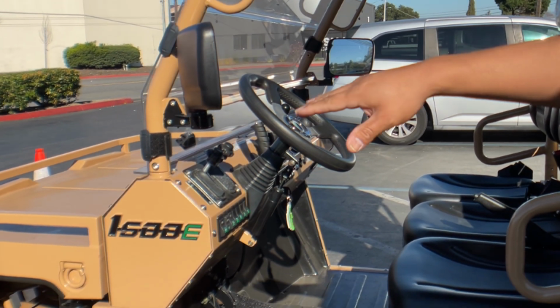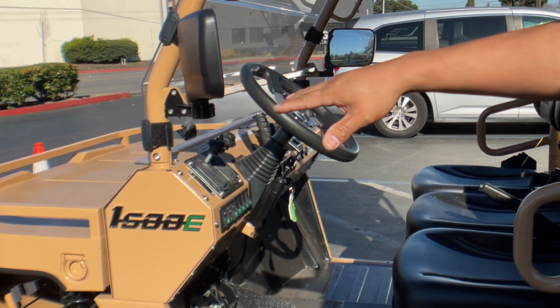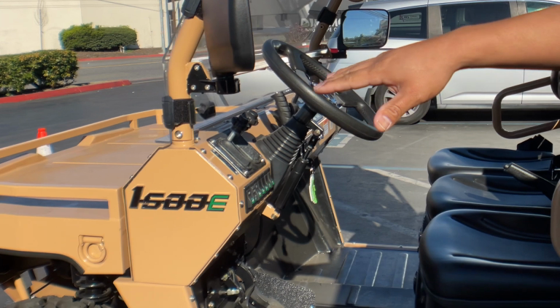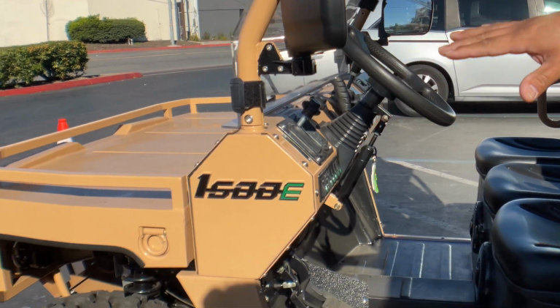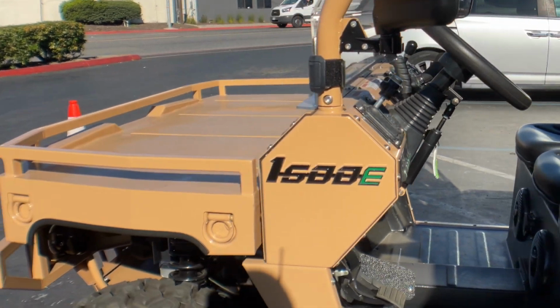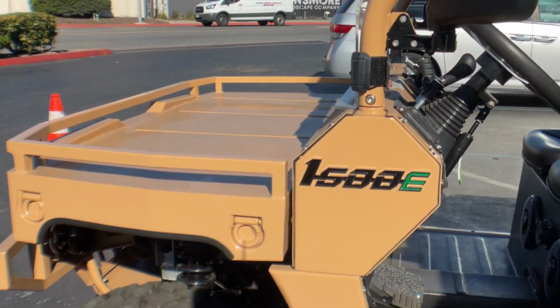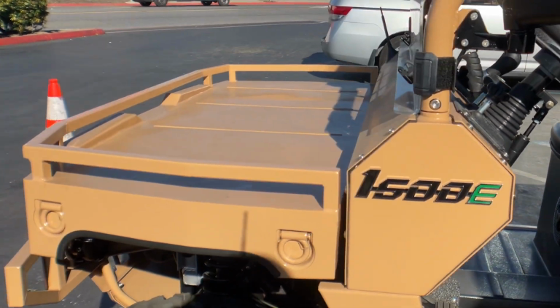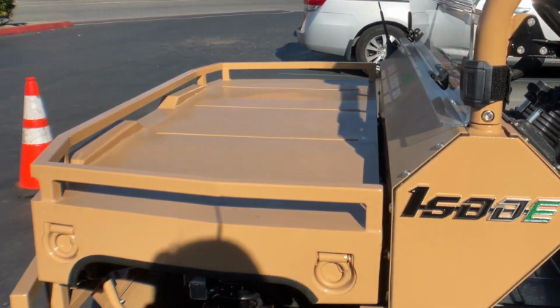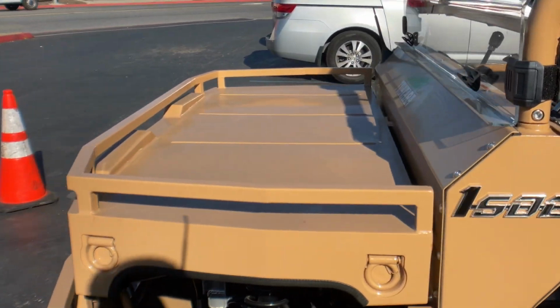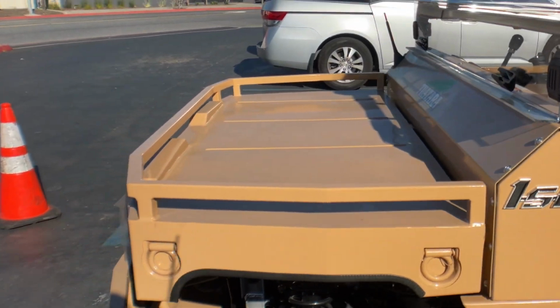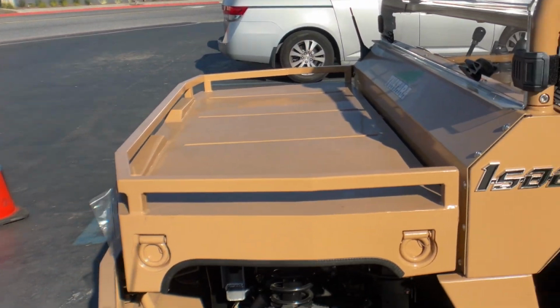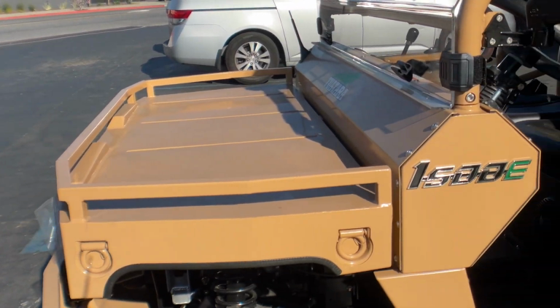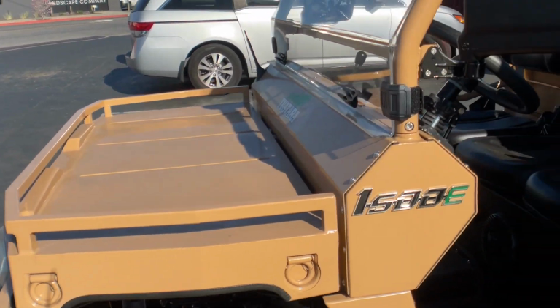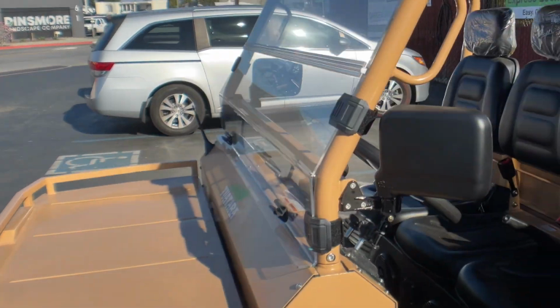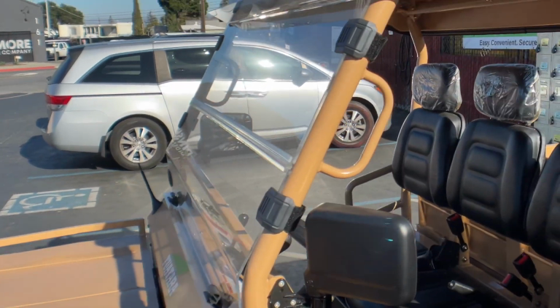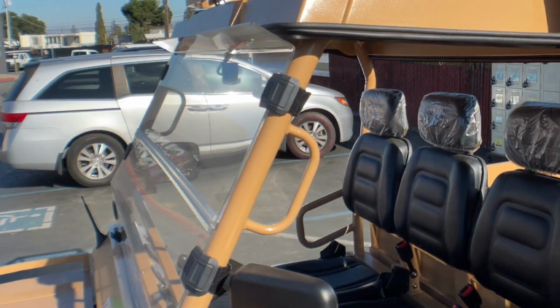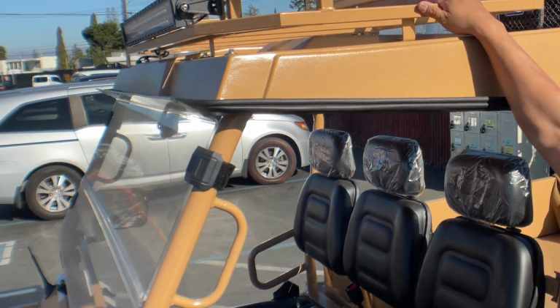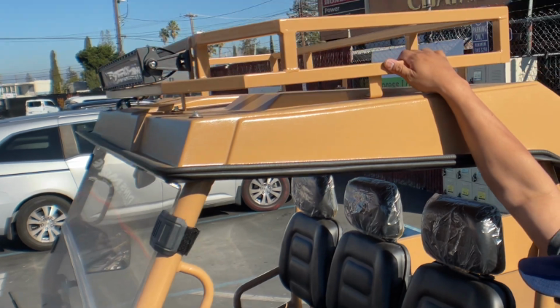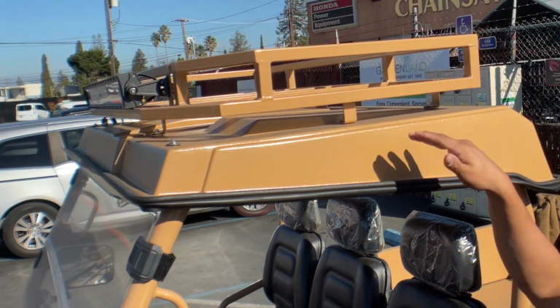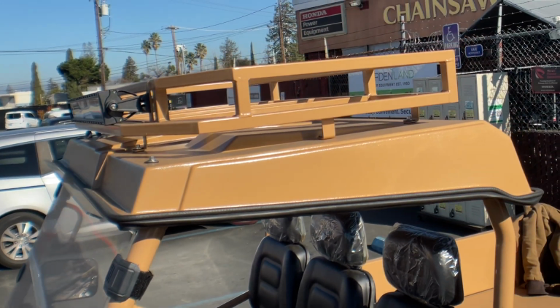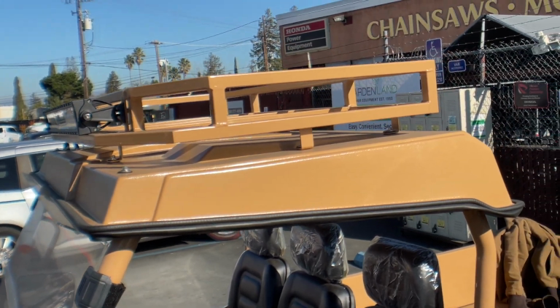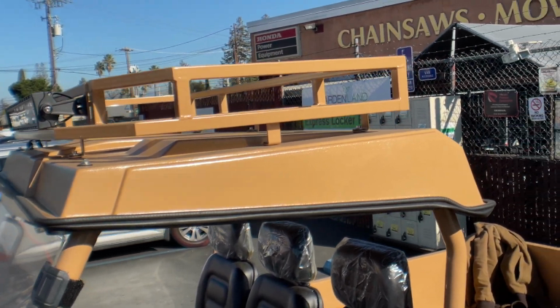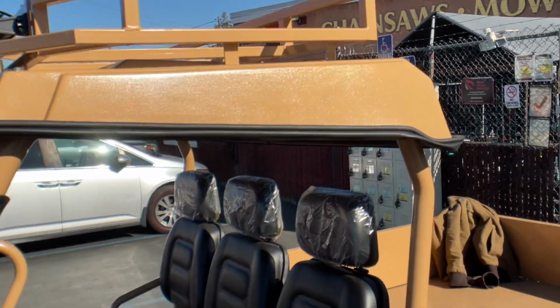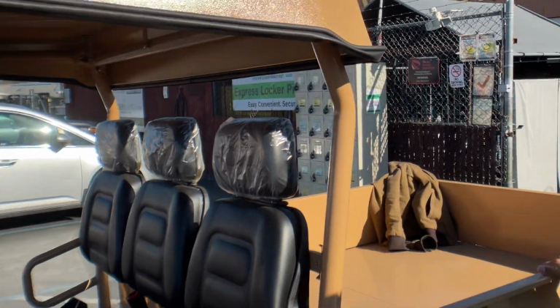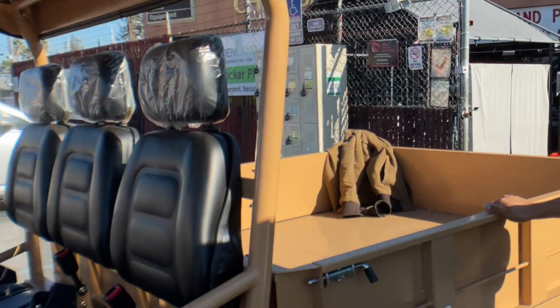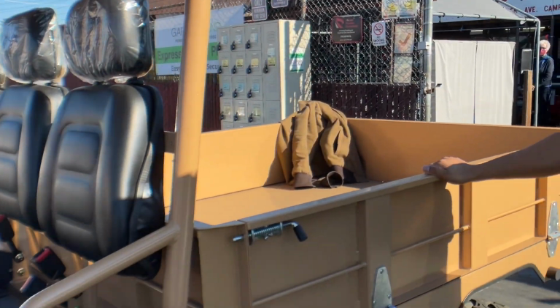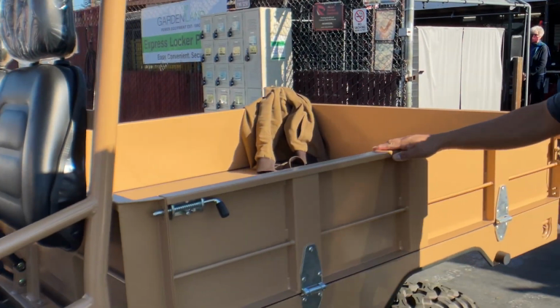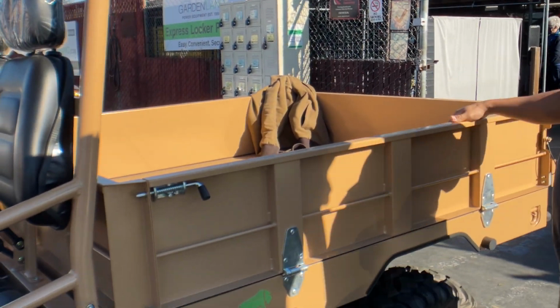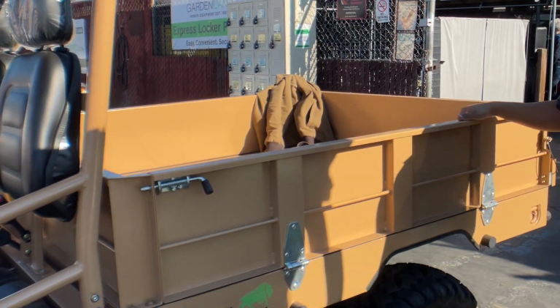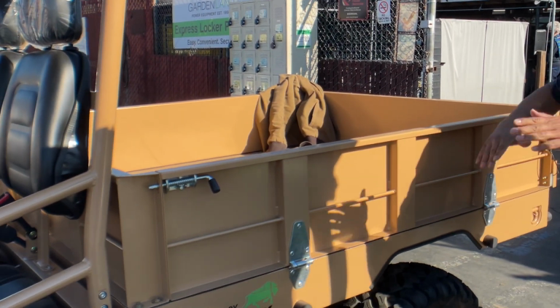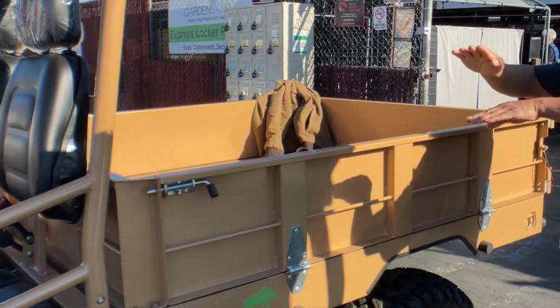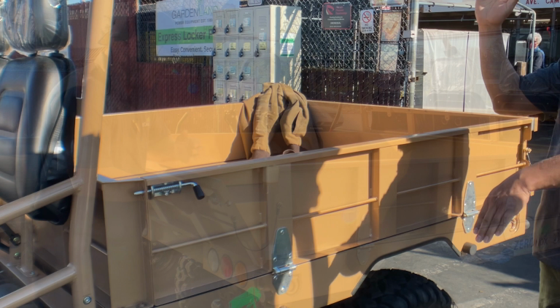Starting on the front, we can do 350 pounds on that front side. We can do 150 pounds on this top rack up here. If you move back to the actual dump bed itself, we can do 1200 pounds safely to lift.